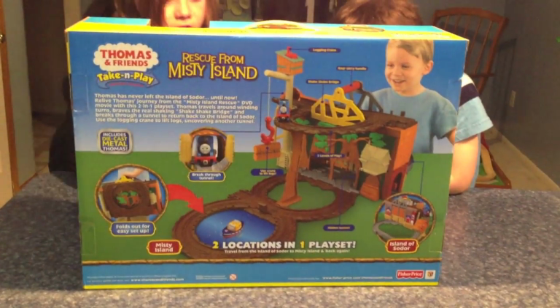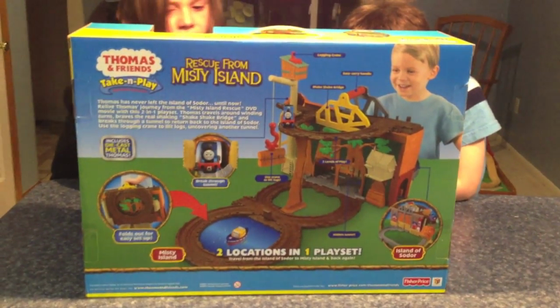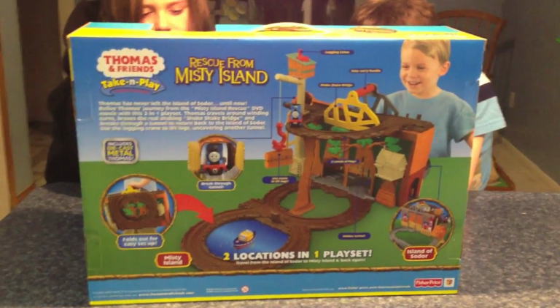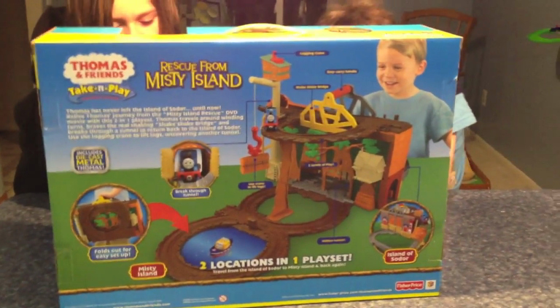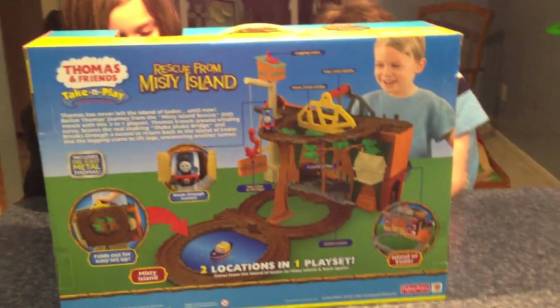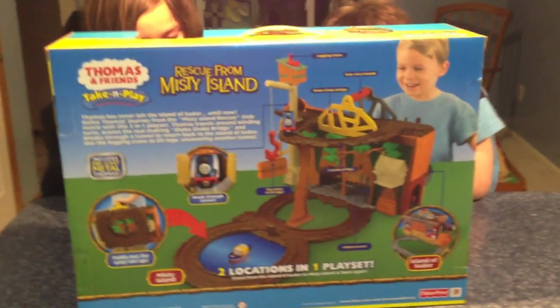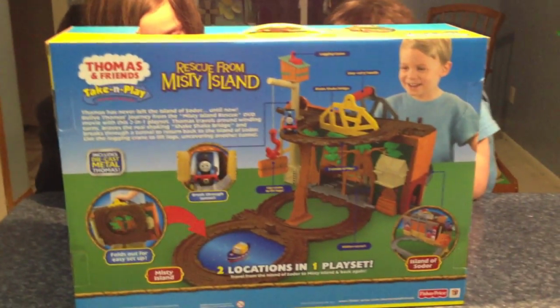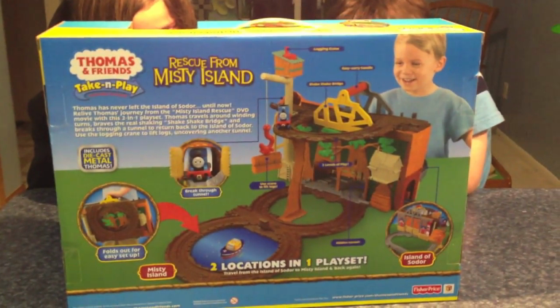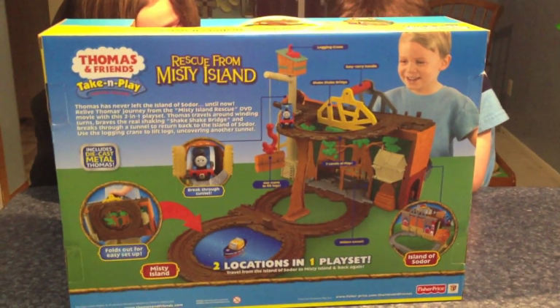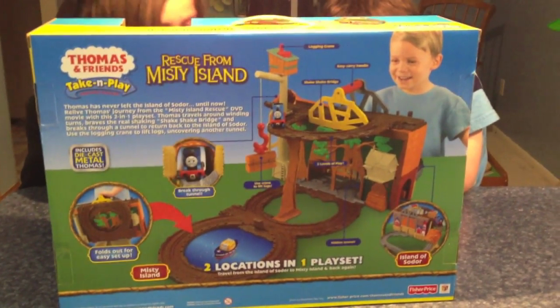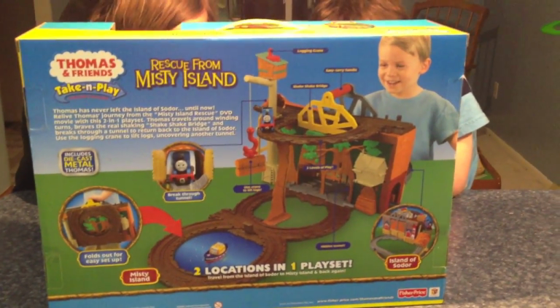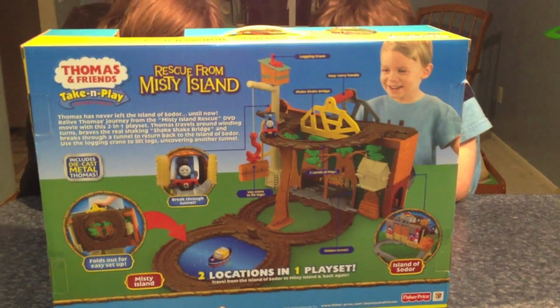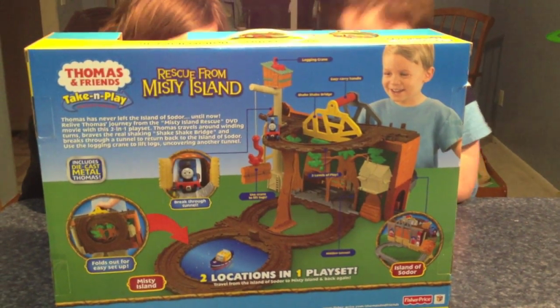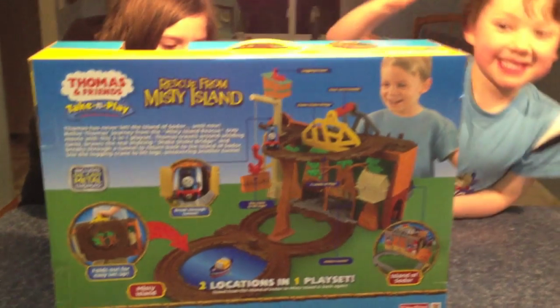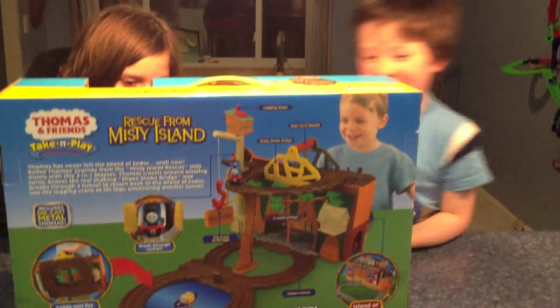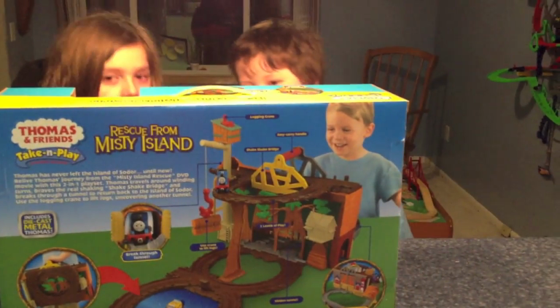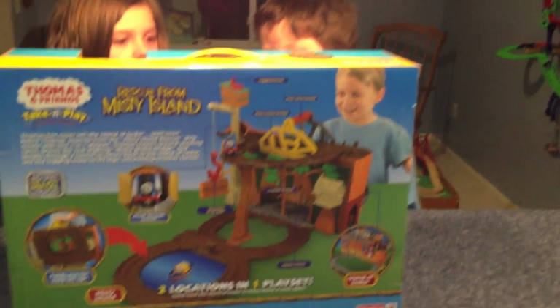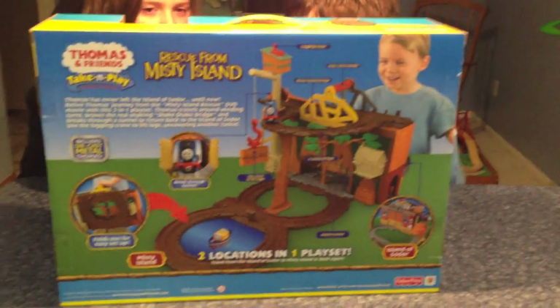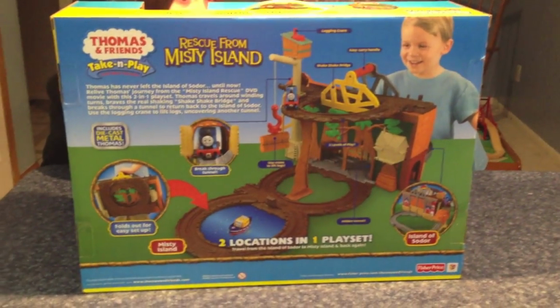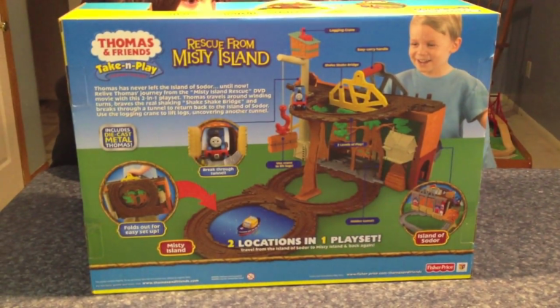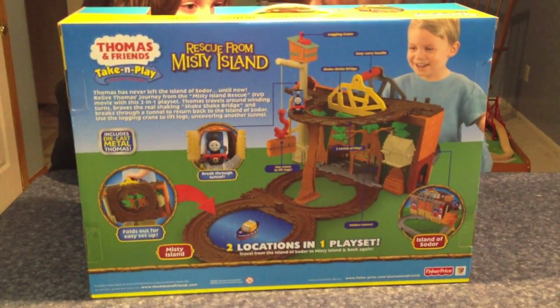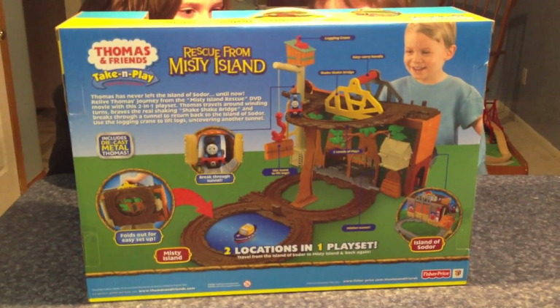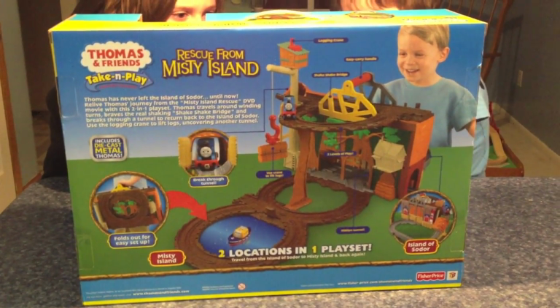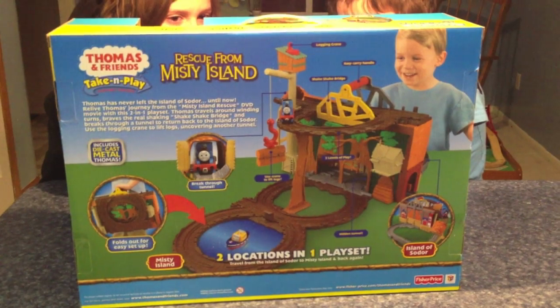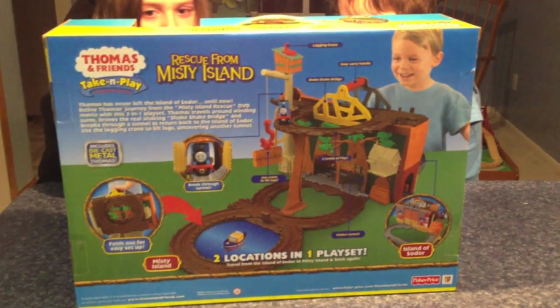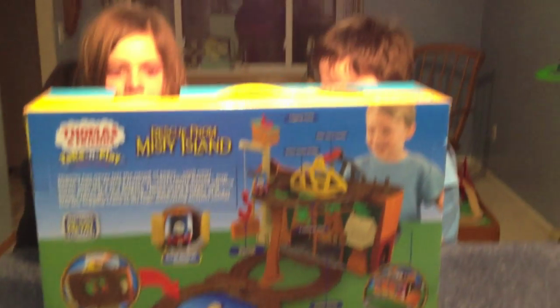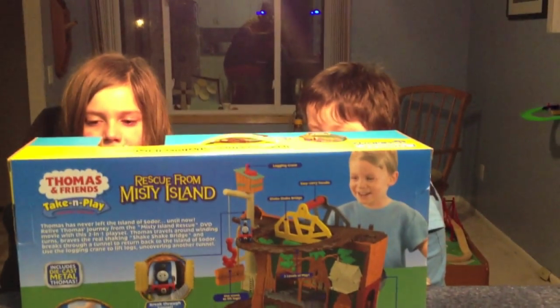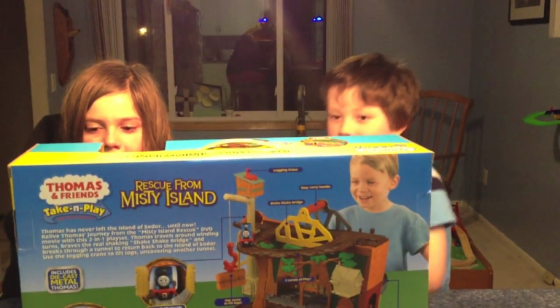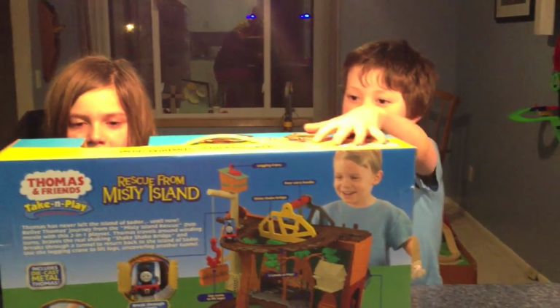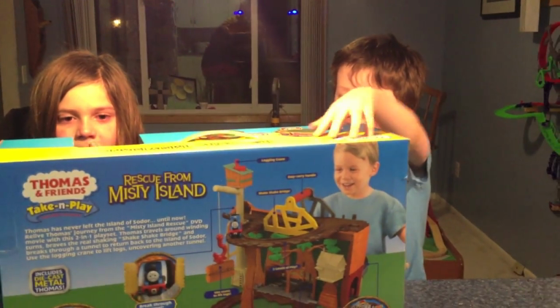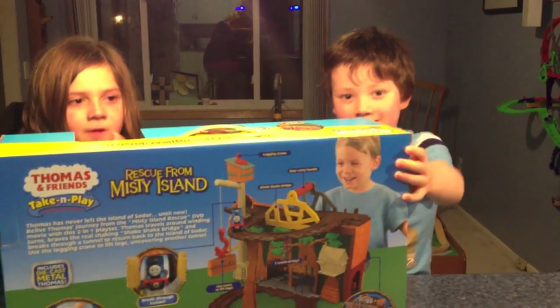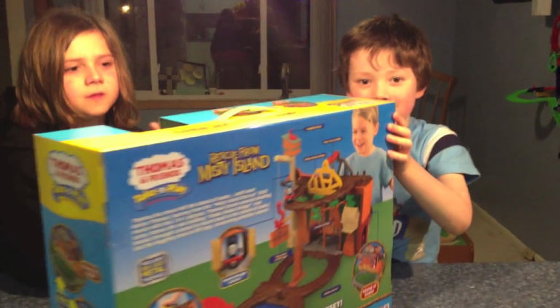Okay, there's the back. There's a little boy having fun in the picture, so it must be fun, right Cole? Right, Kylie? Yeah, it must be. Okay, I guess it's time for us to find out if it's fun. Should we set it up? Sure. Okay, let's do it. We'll be back in a little bit.